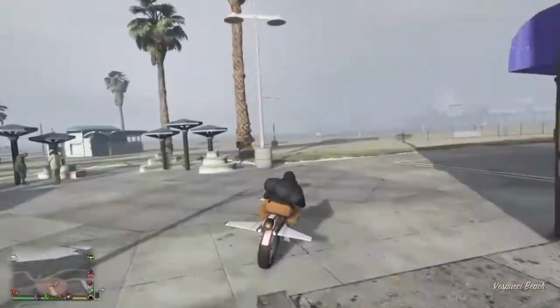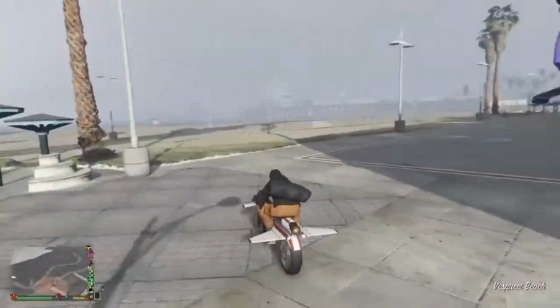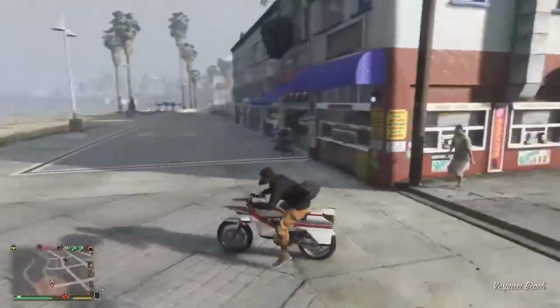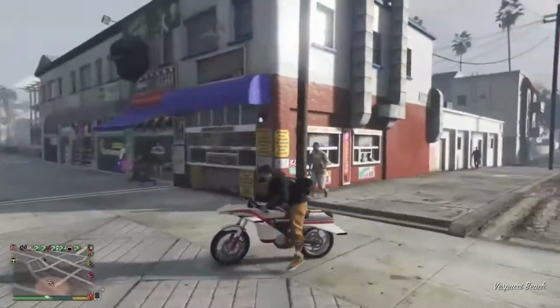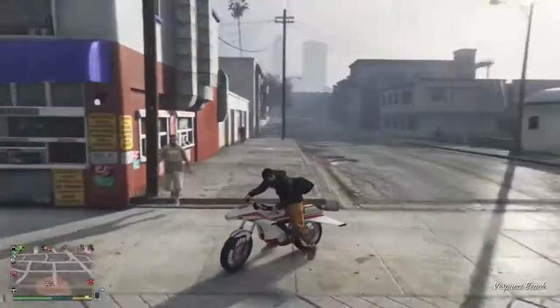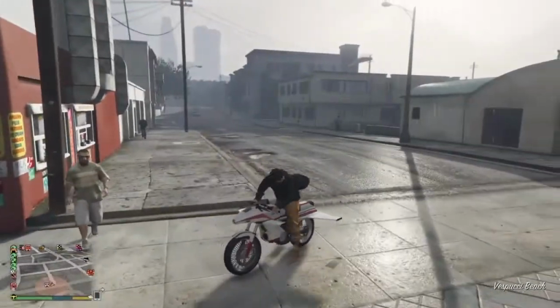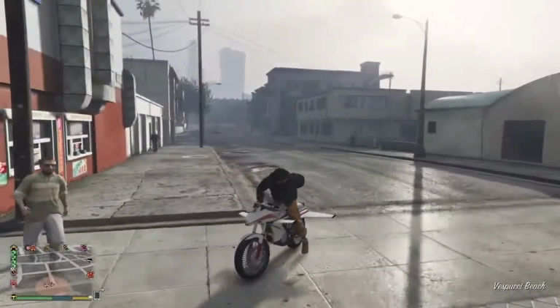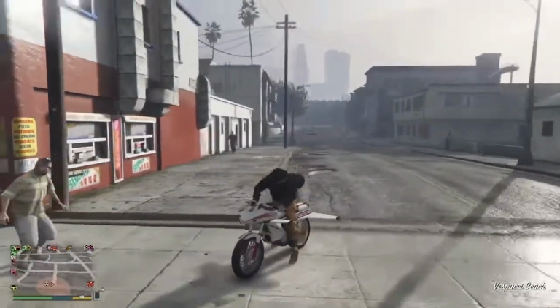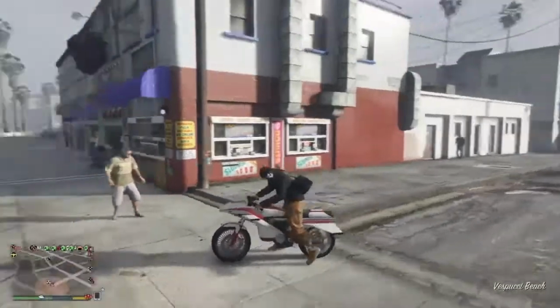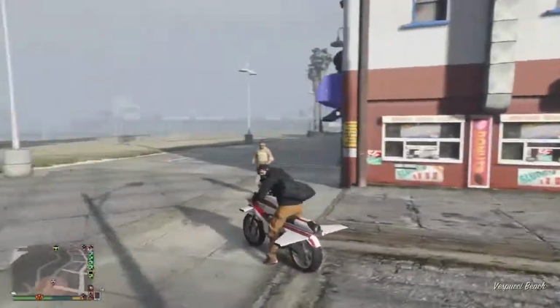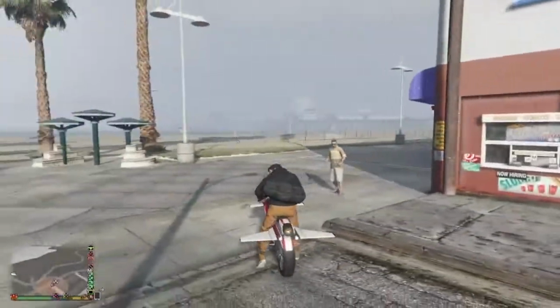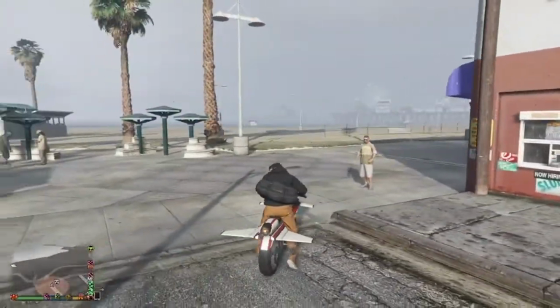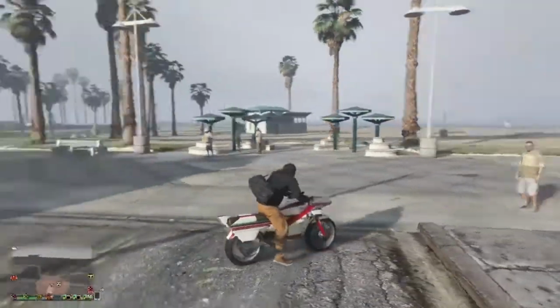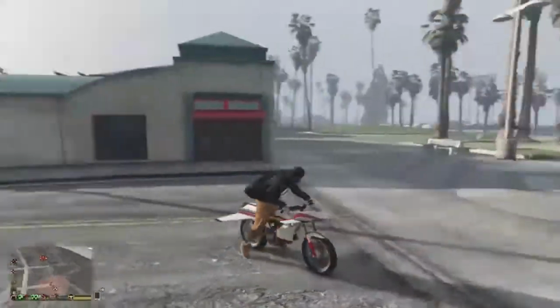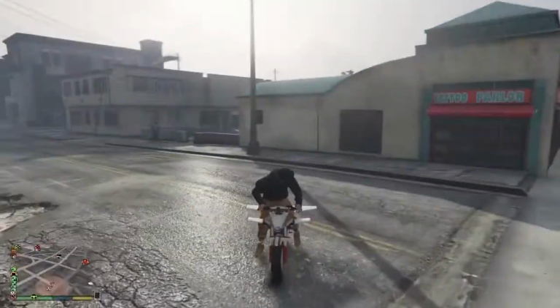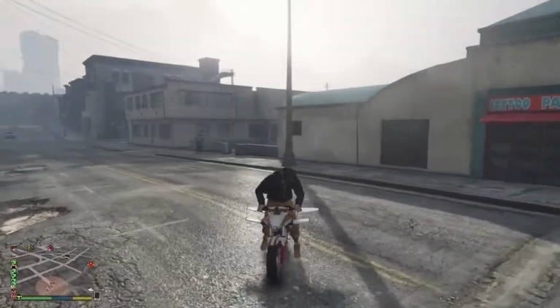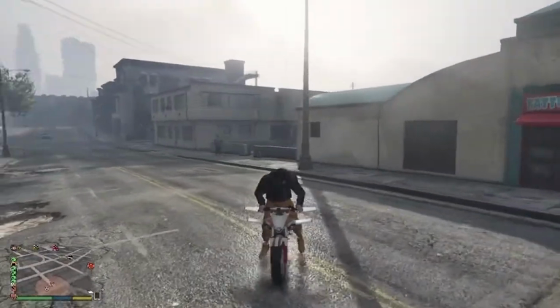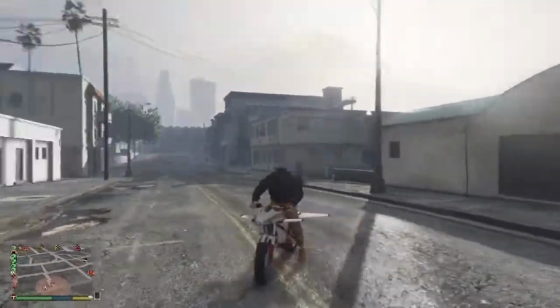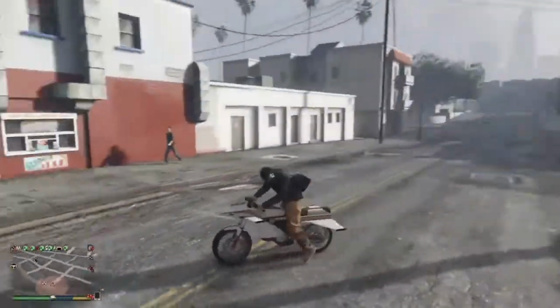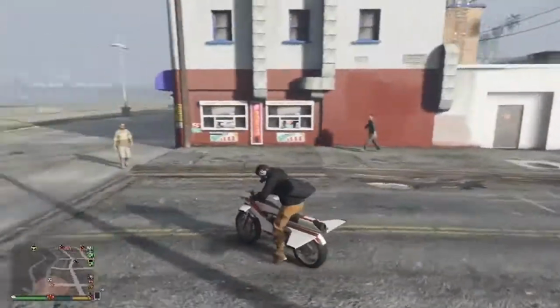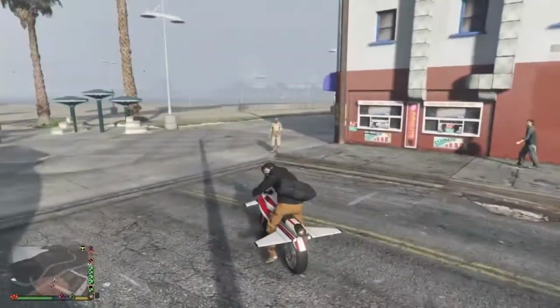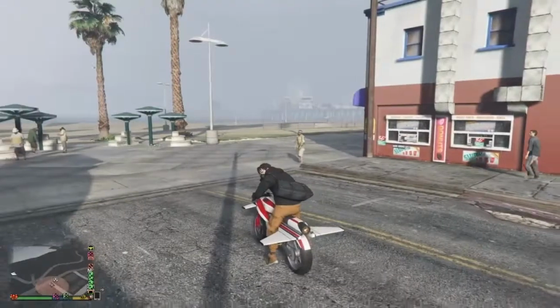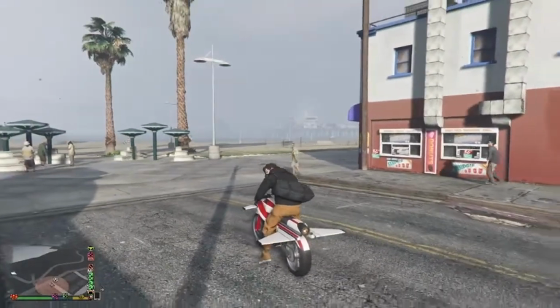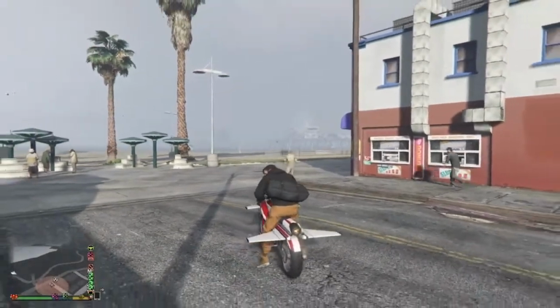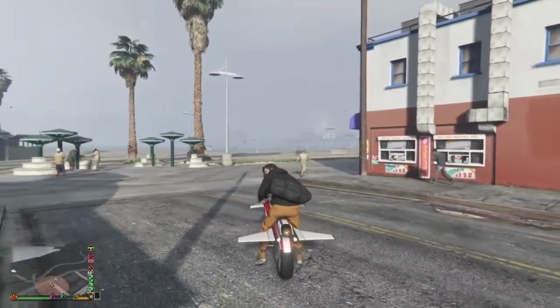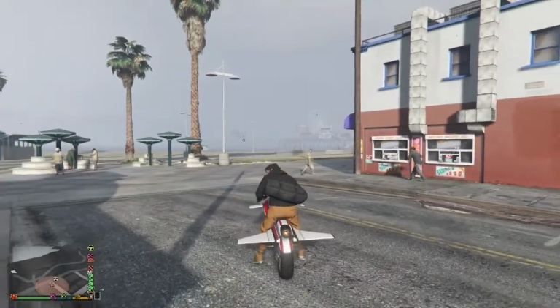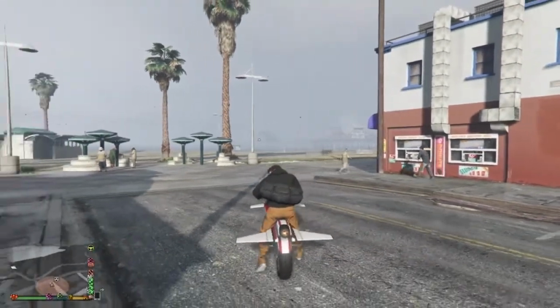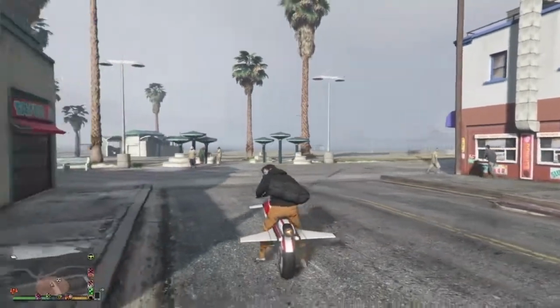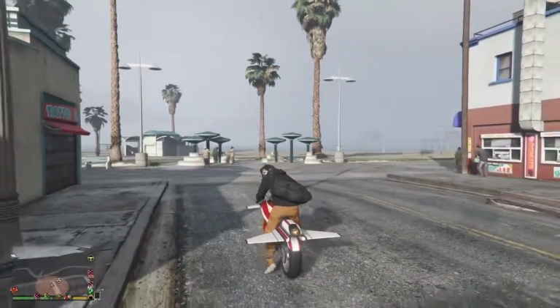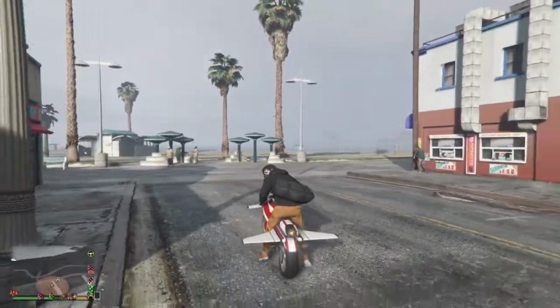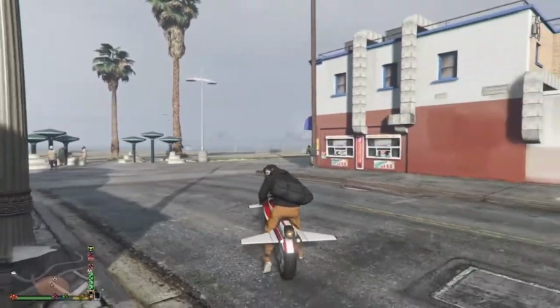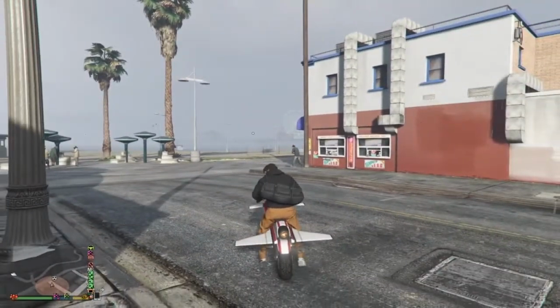So the first thing you need is an oppressor or a buzzard, and you need to be wearing the outfit that has the duffel bag on. Once you do that, you need to drive down to the master over here, and from here you just watch what I do.